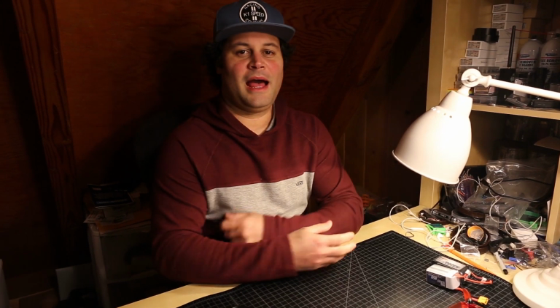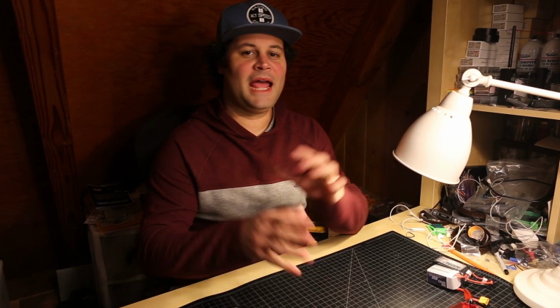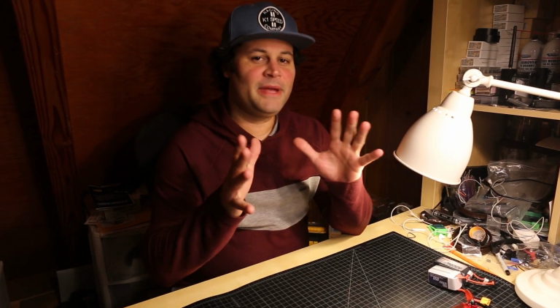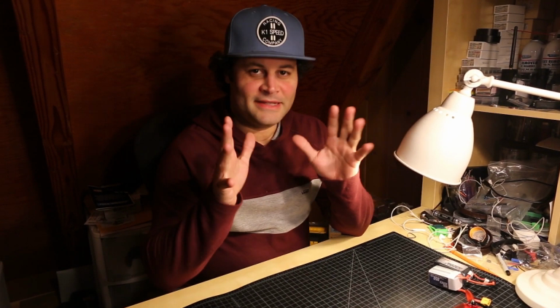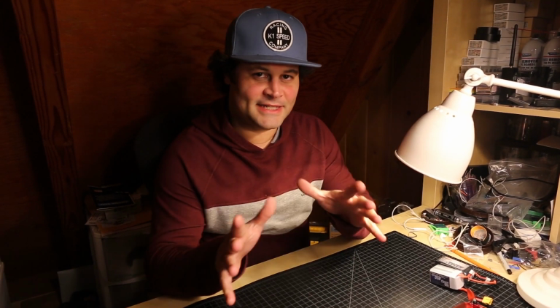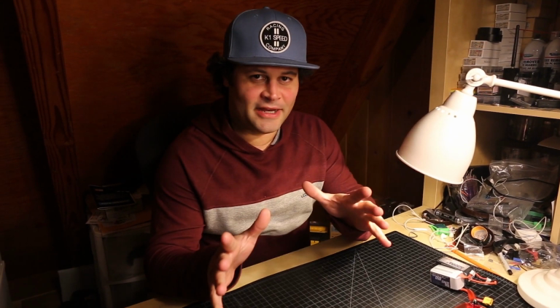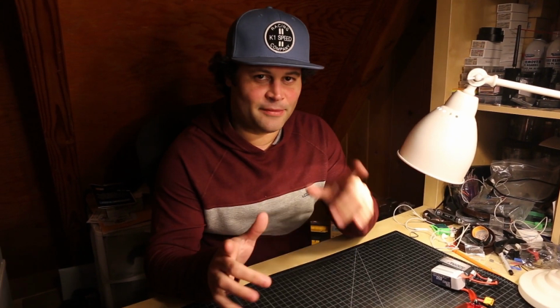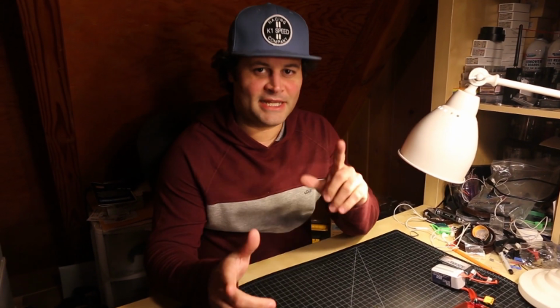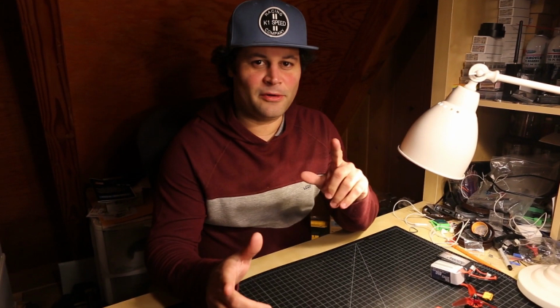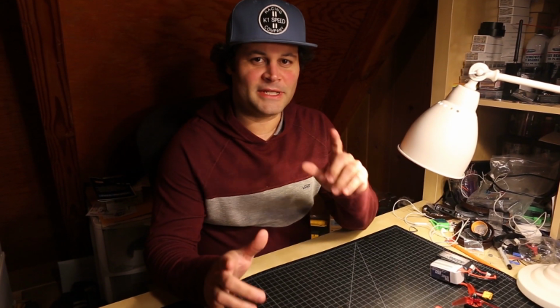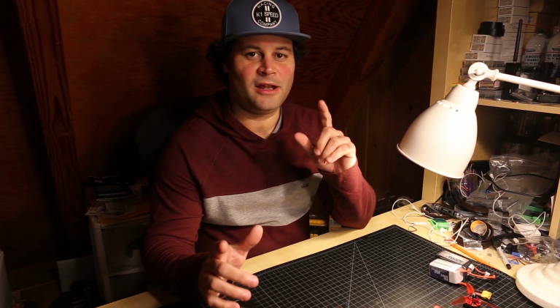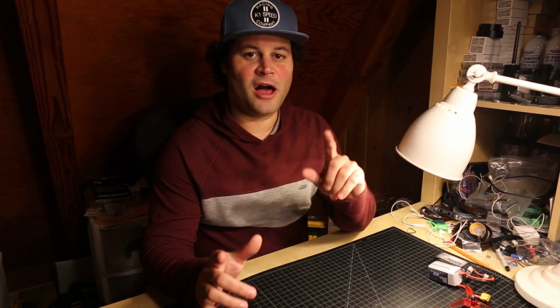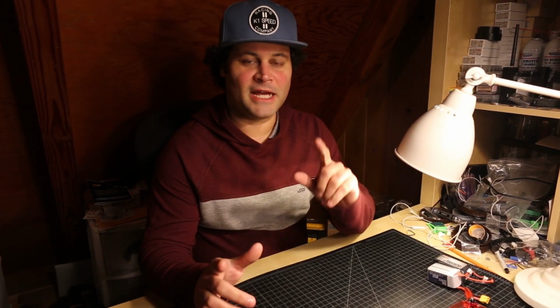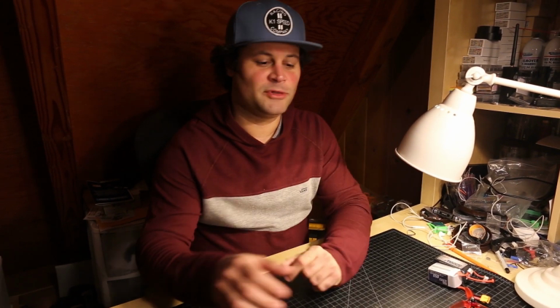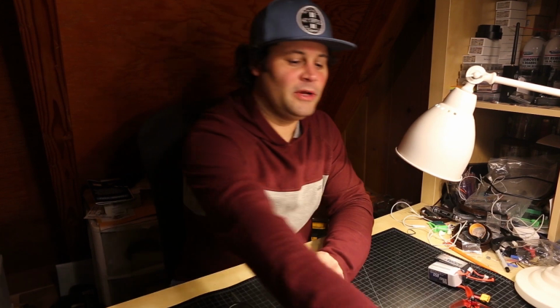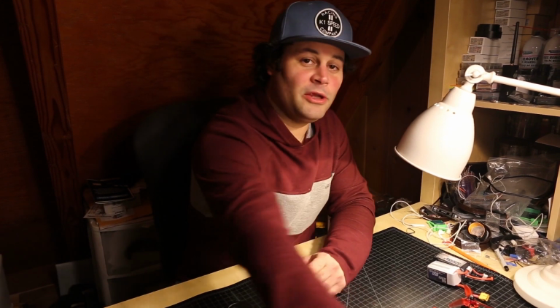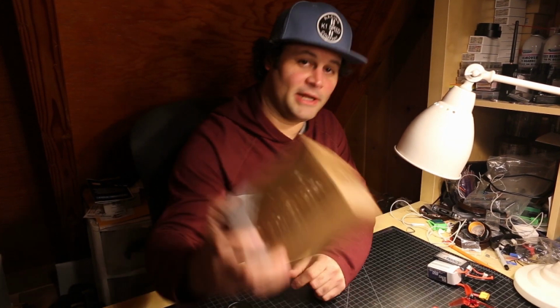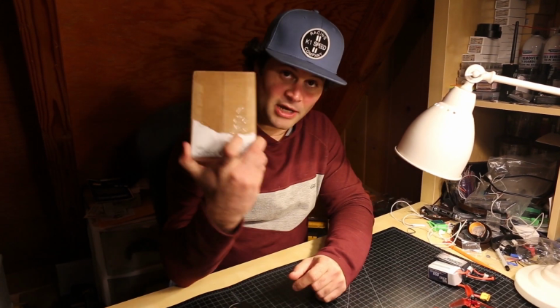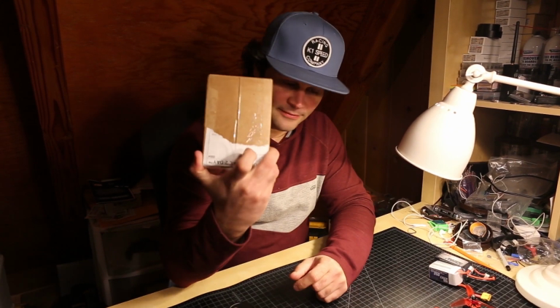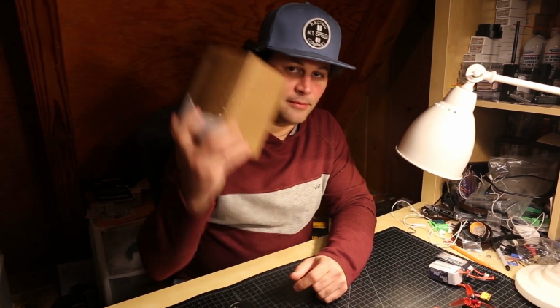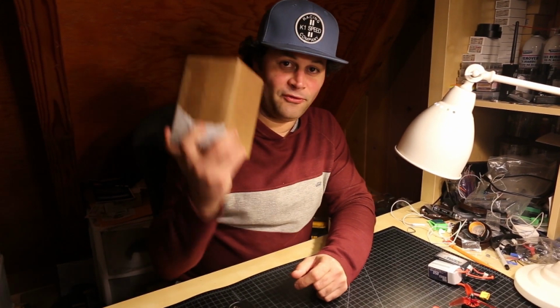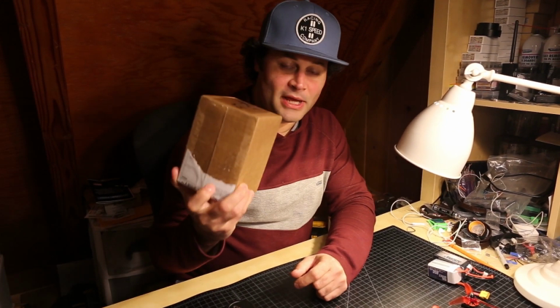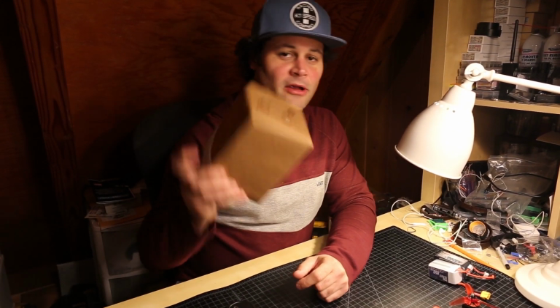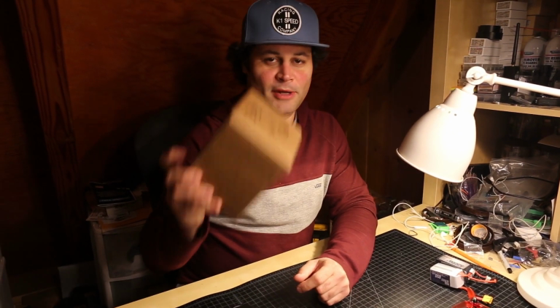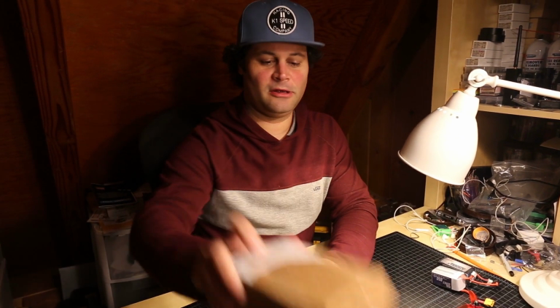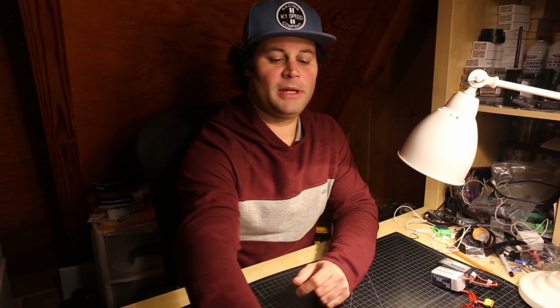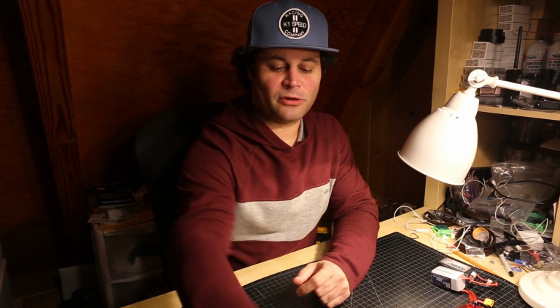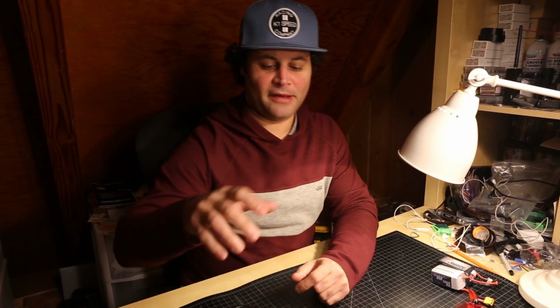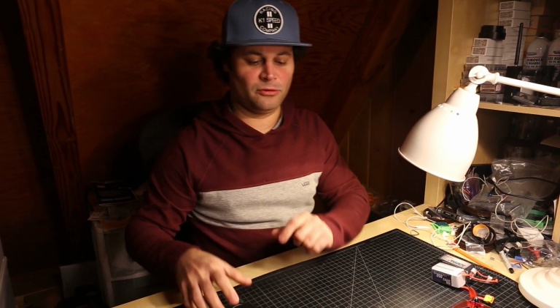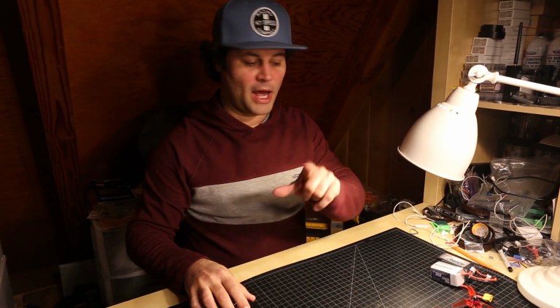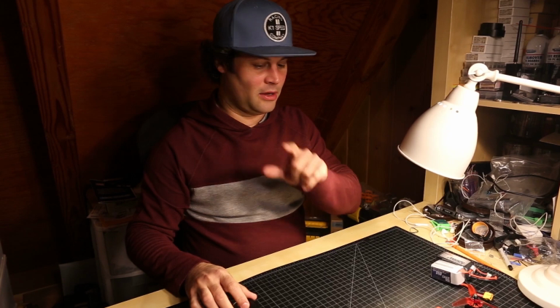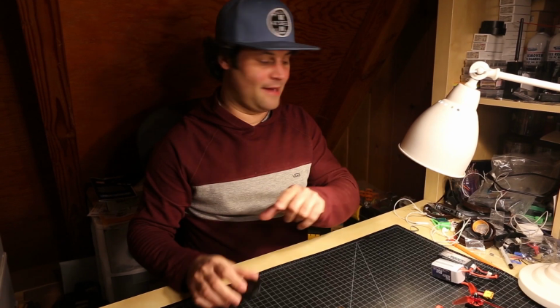I haven't been this excited about a setup in motors in a long time, so we are going to do an unboxing — but before we get there, I'm going to tell you a little bit of a story as to why I have these.